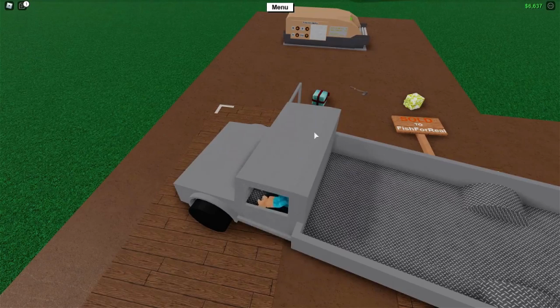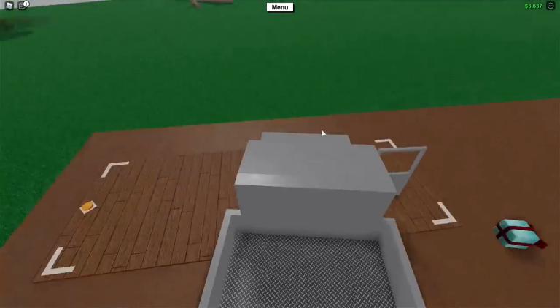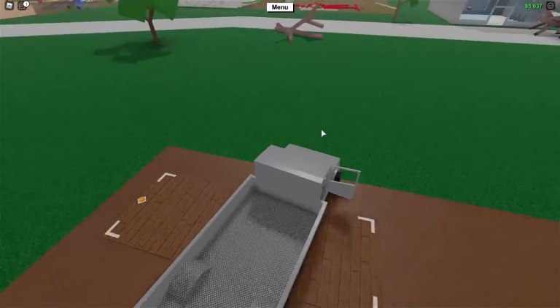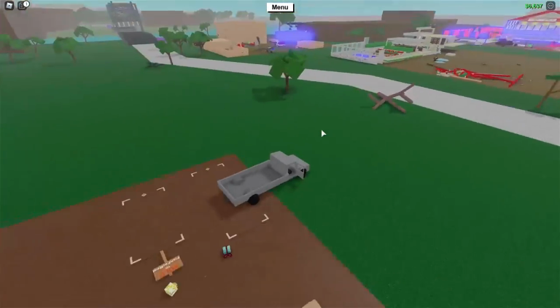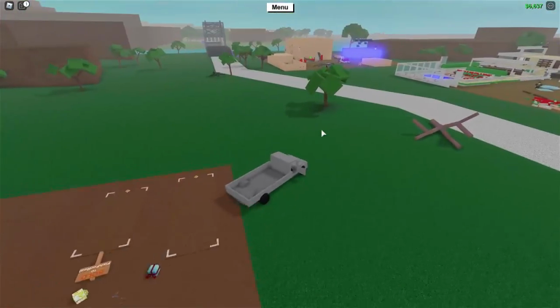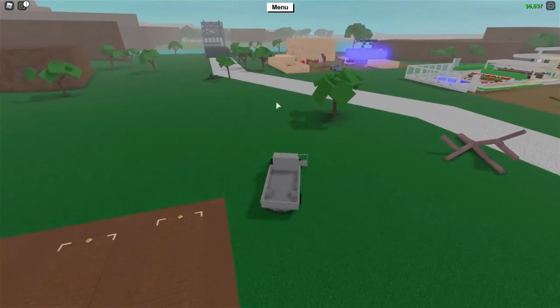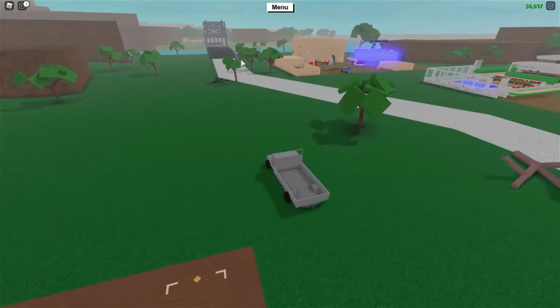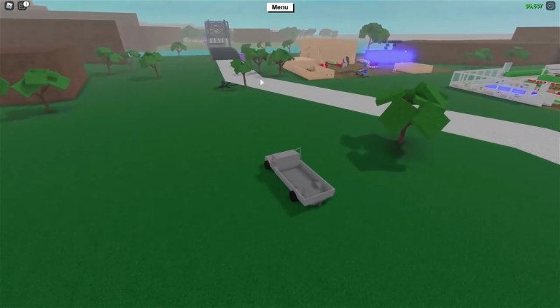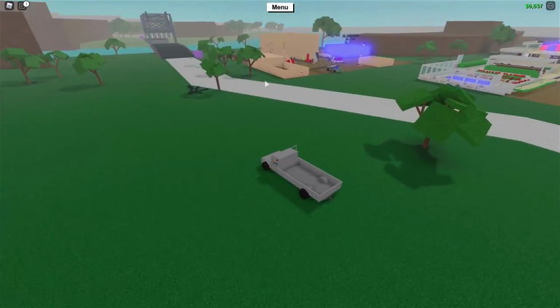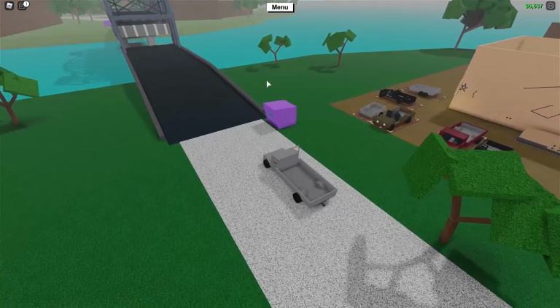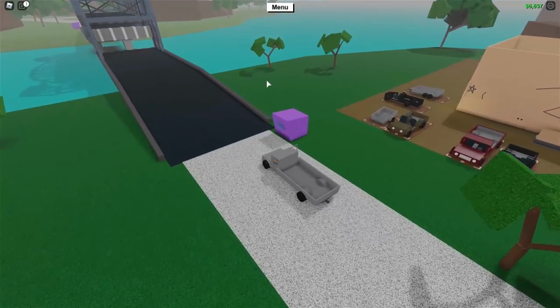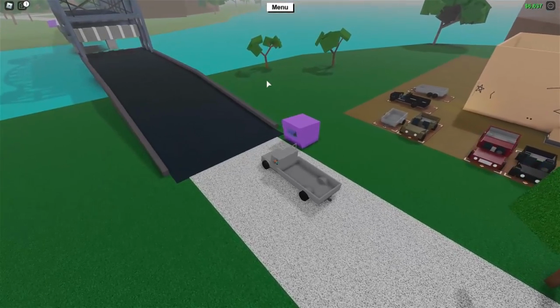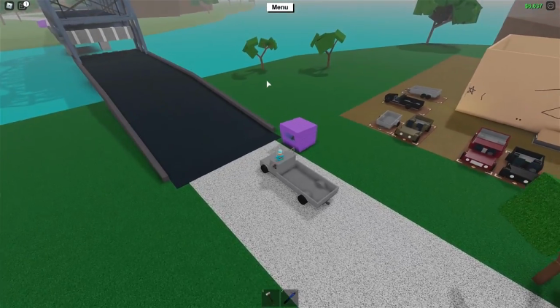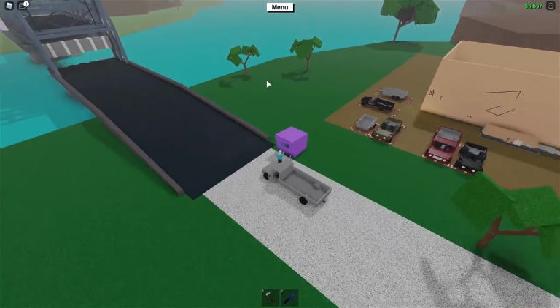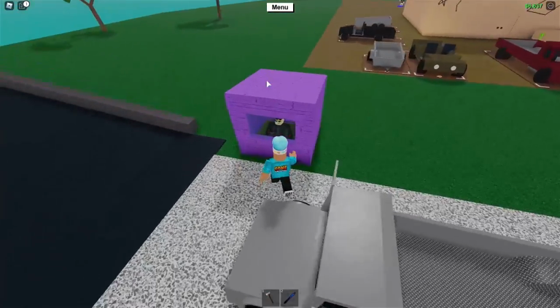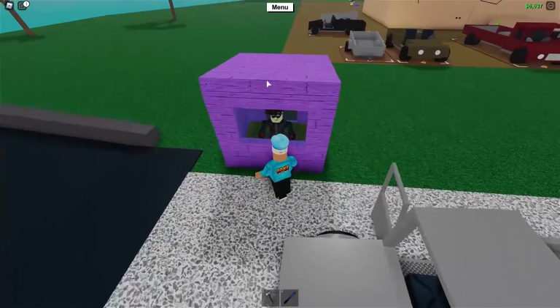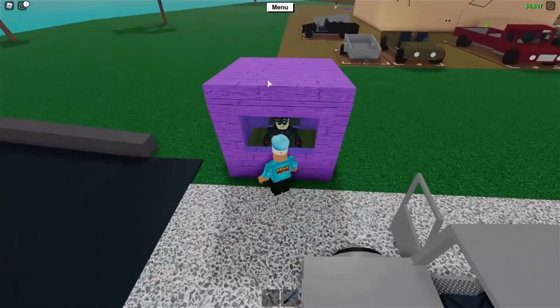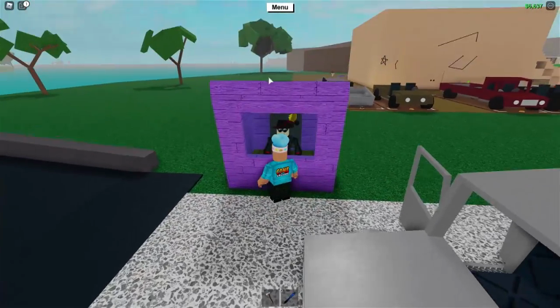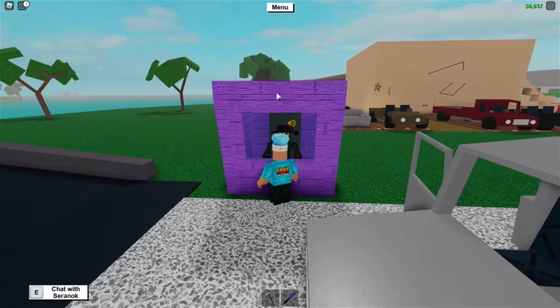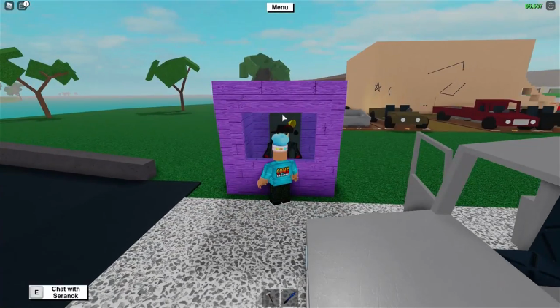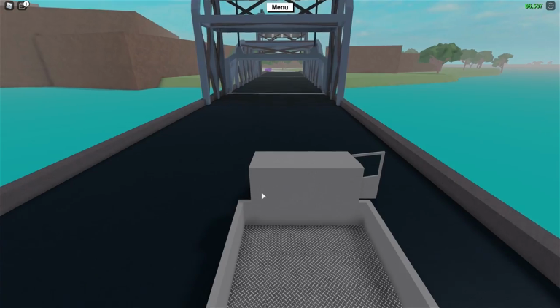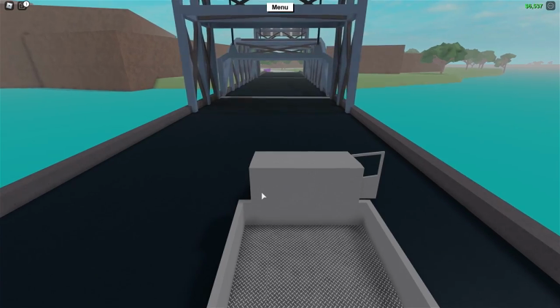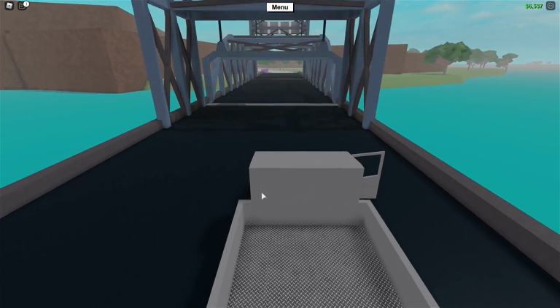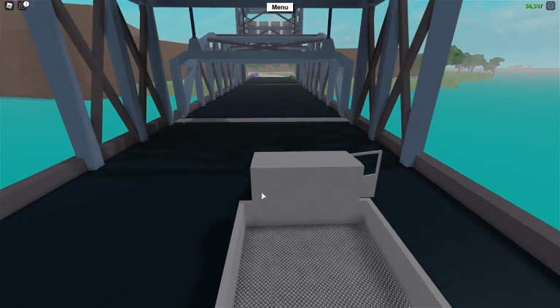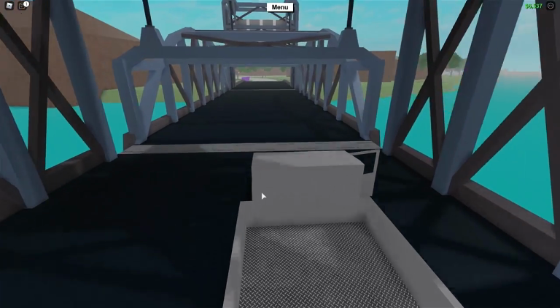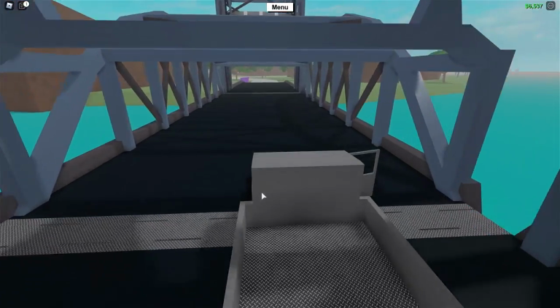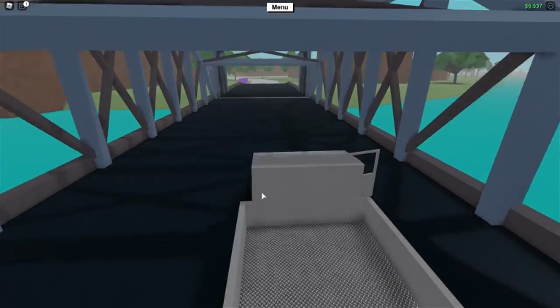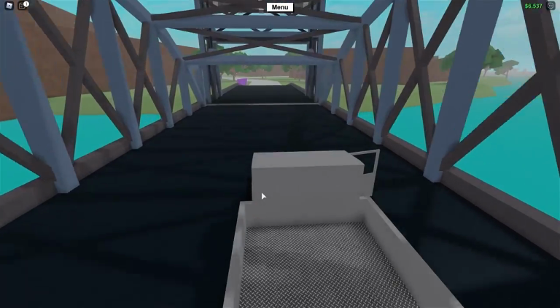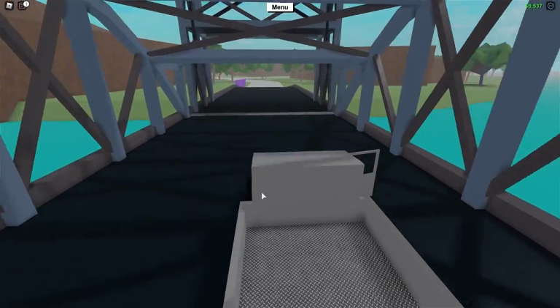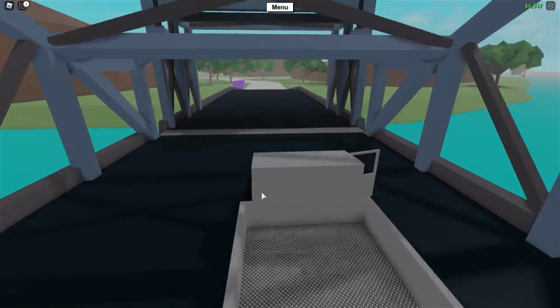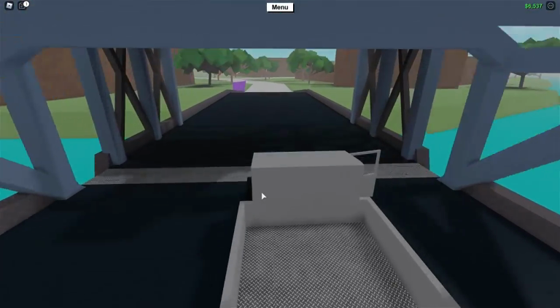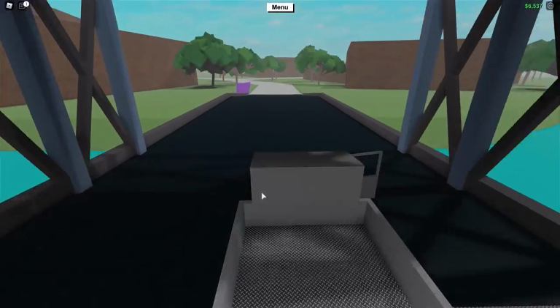Once you get in your car, you are going to want to drive over to the bridge over here, and you are going to want to pay the $100 fee to put the drawbridge down. Once the drawbridge has been lowered, you want to follow my exact path to go to Bob's Shed.